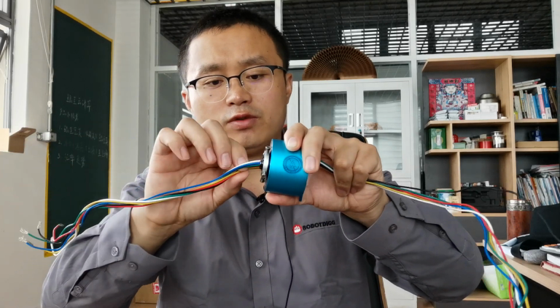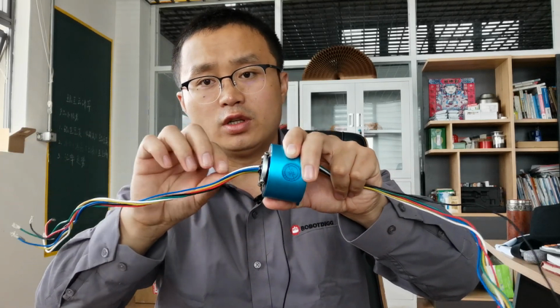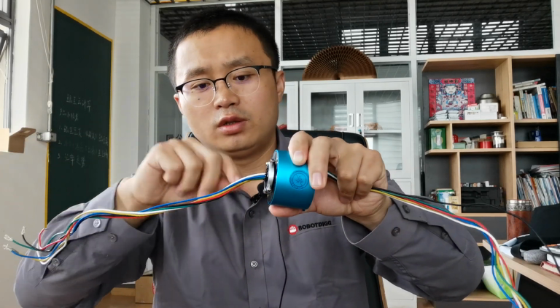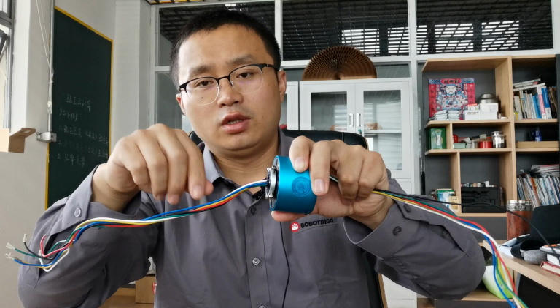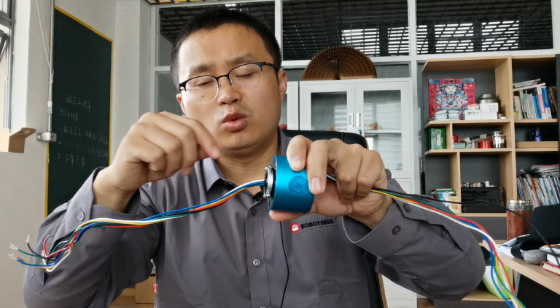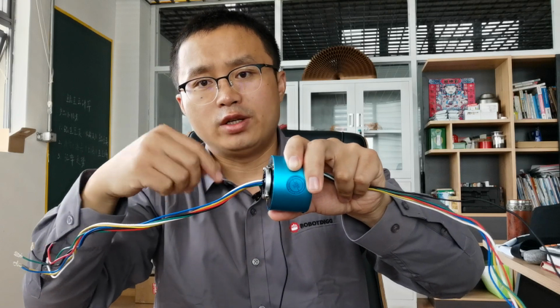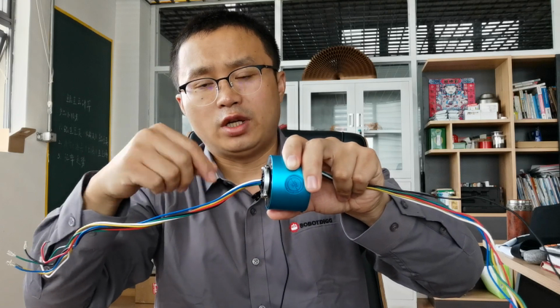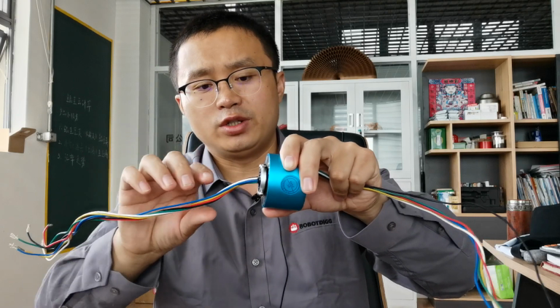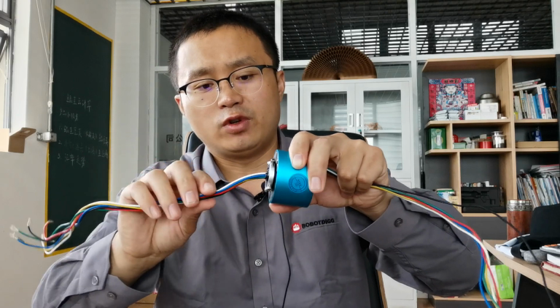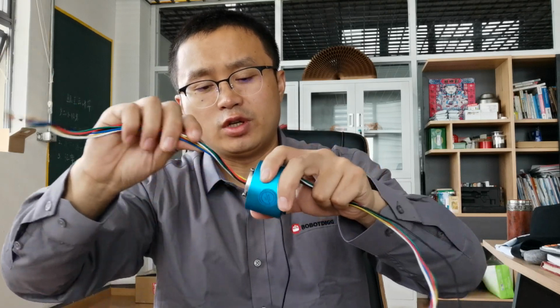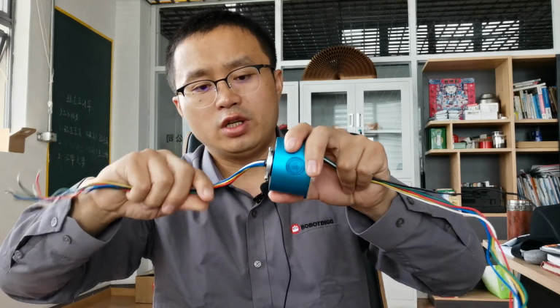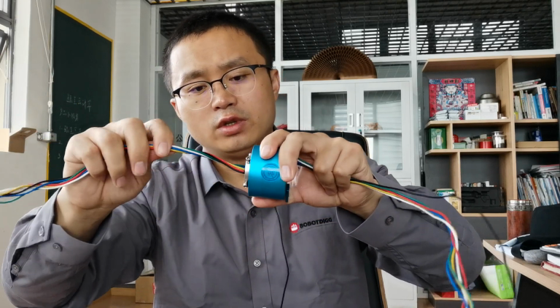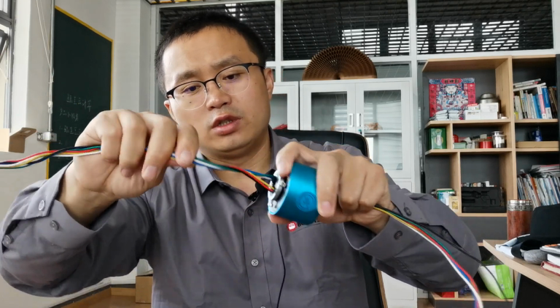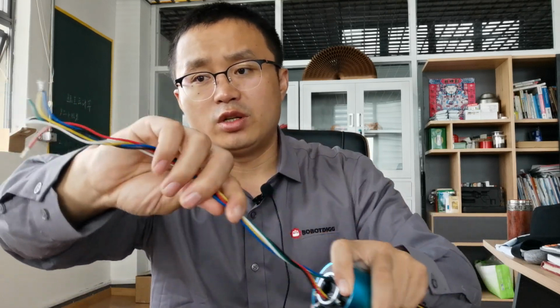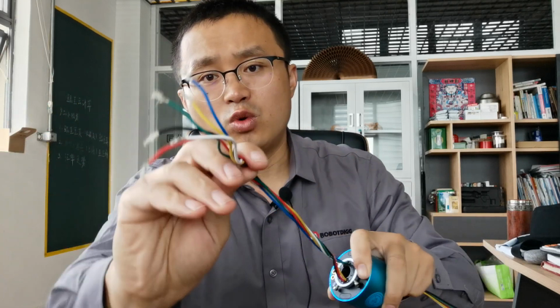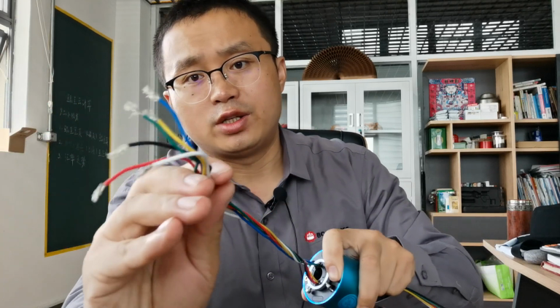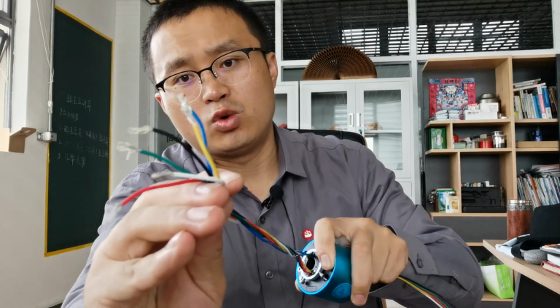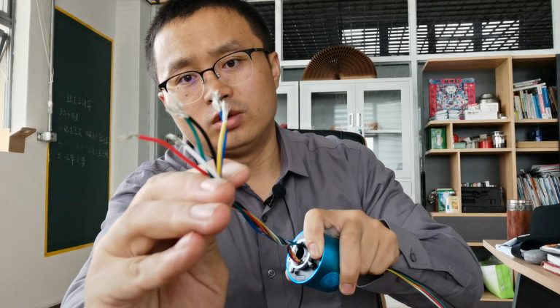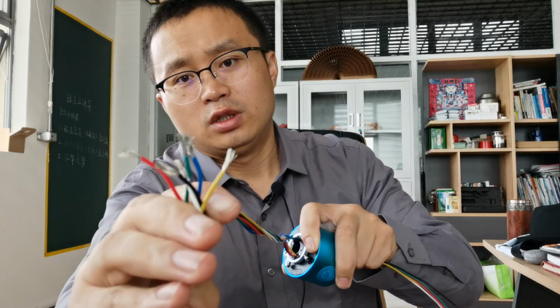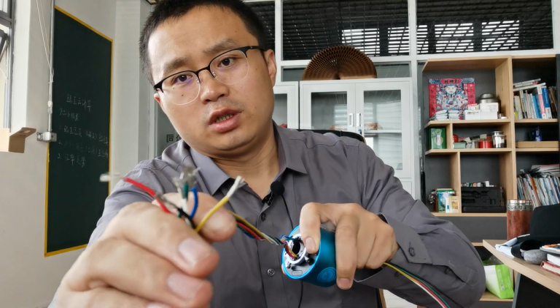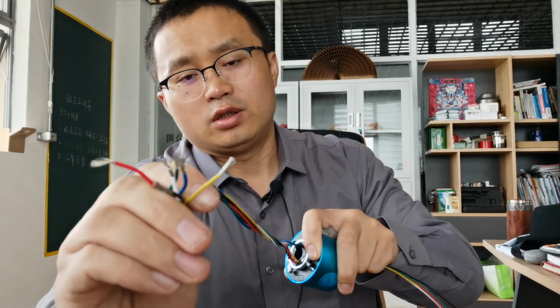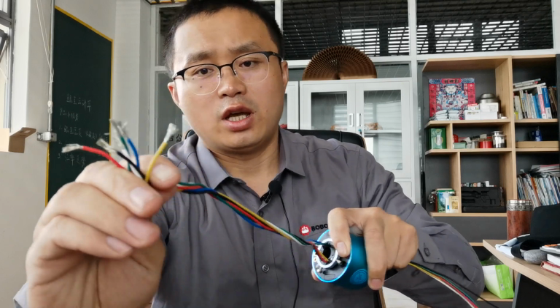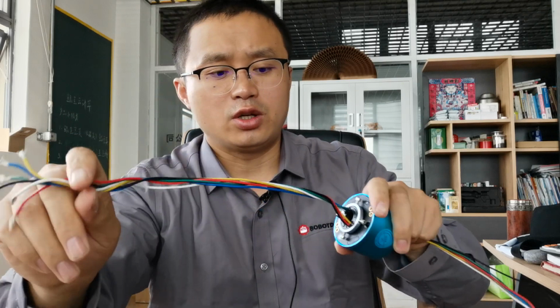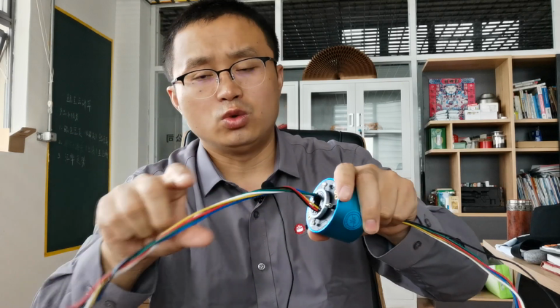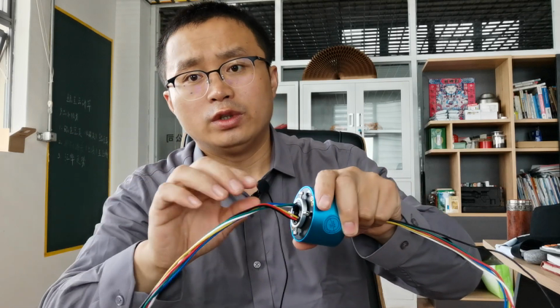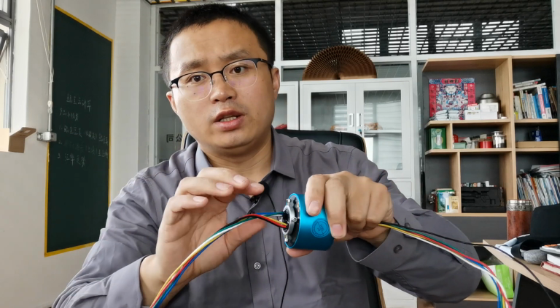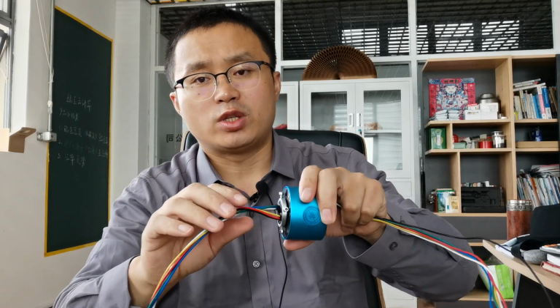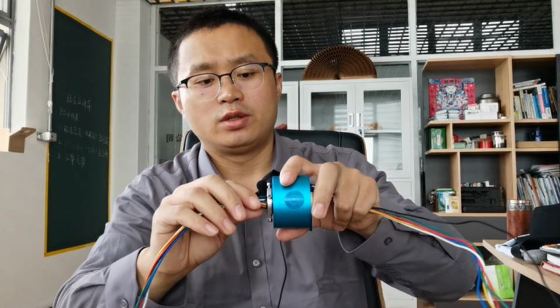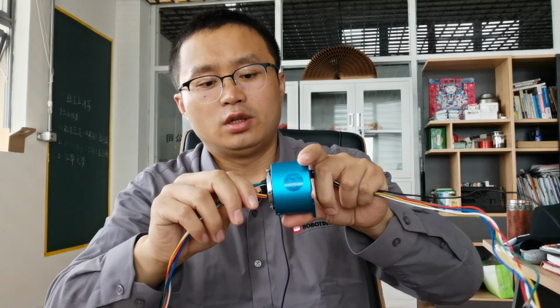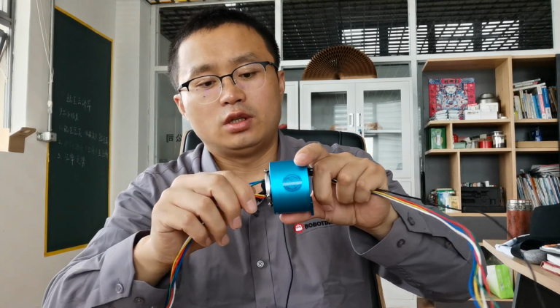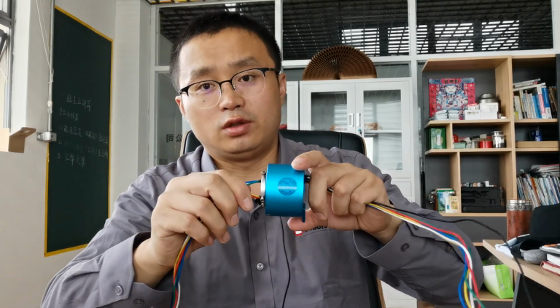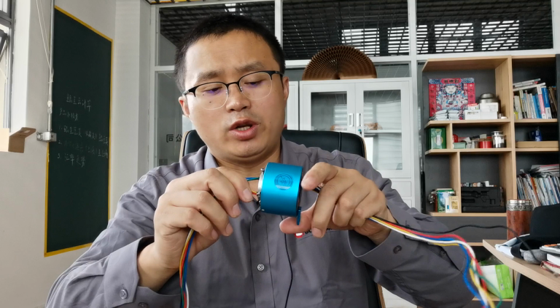The needle wire diameter is different. You can see here the diameter is quite strong. It can carry up to 10 amps of current.